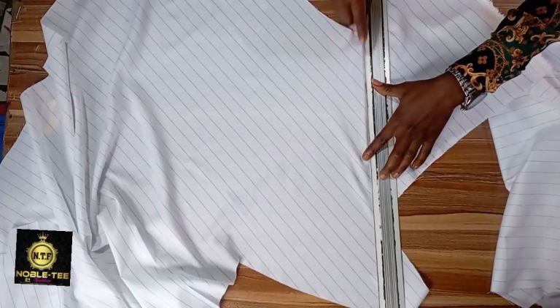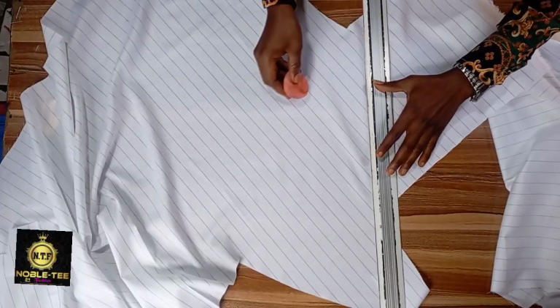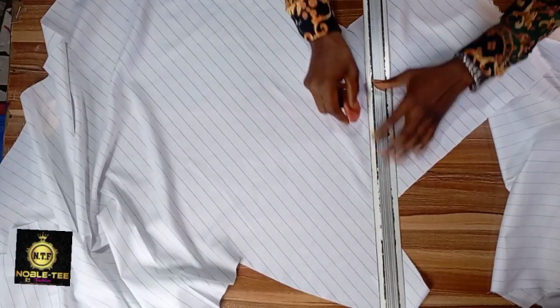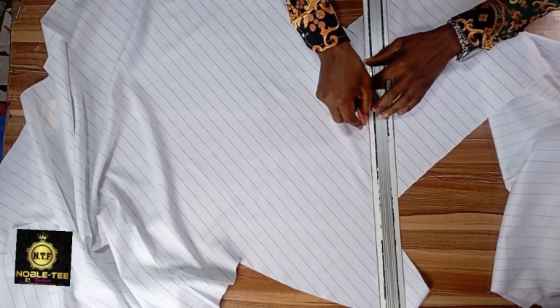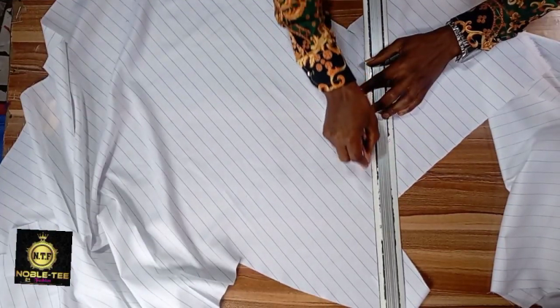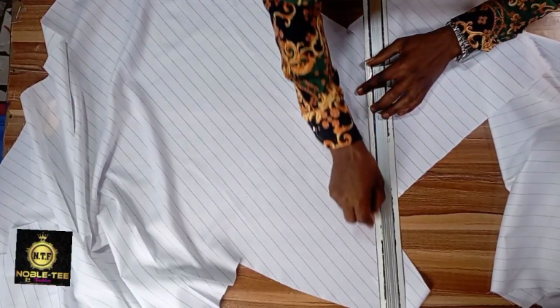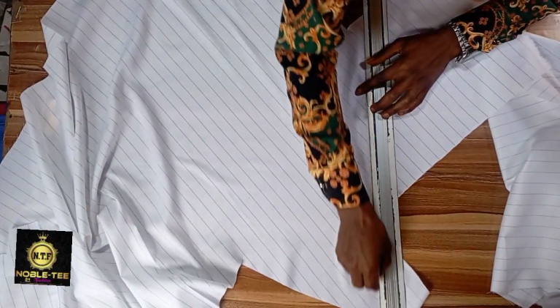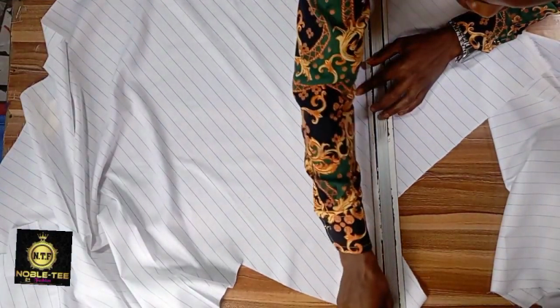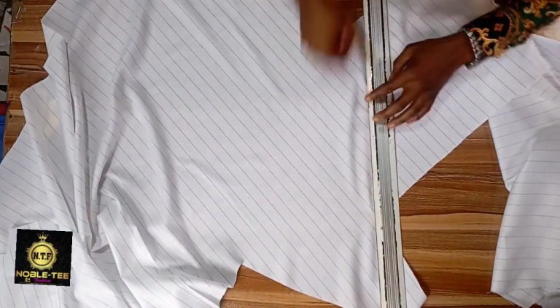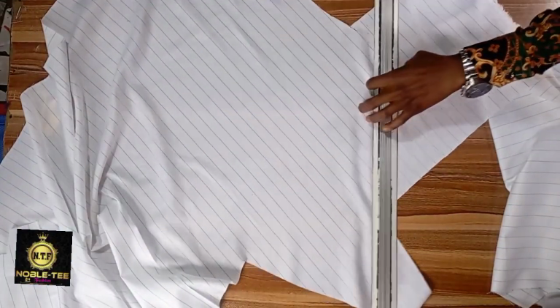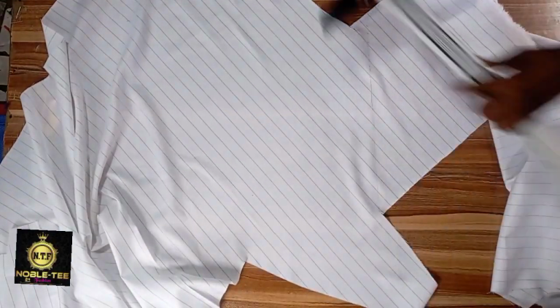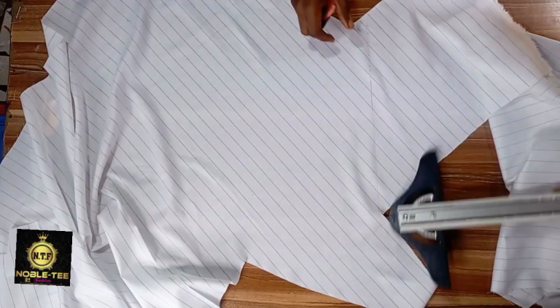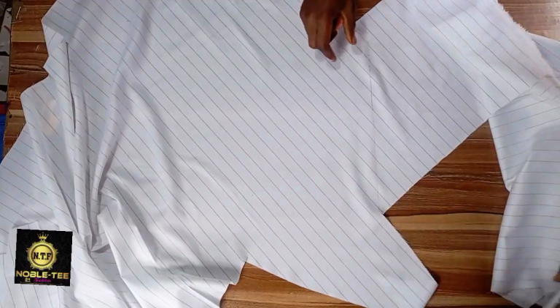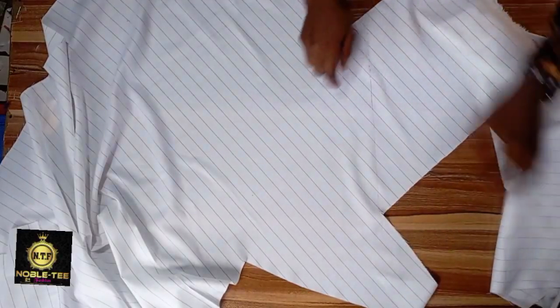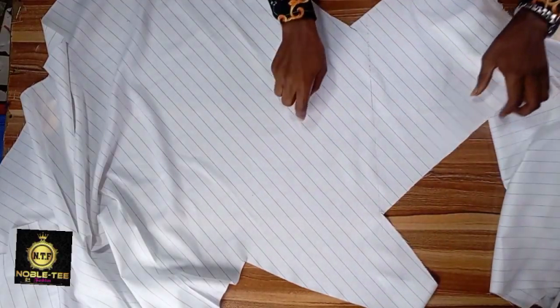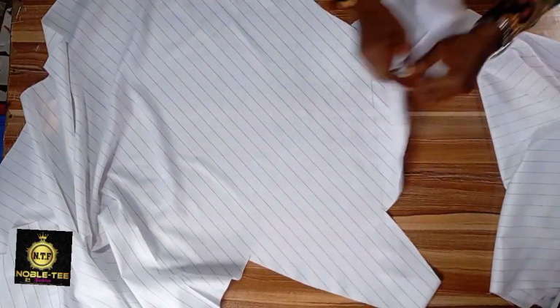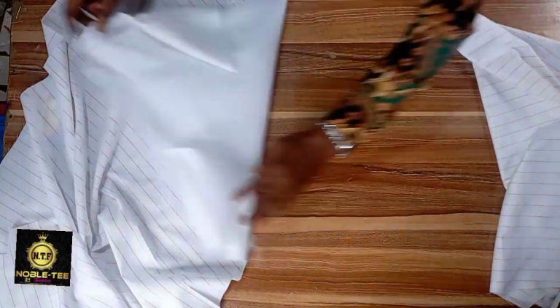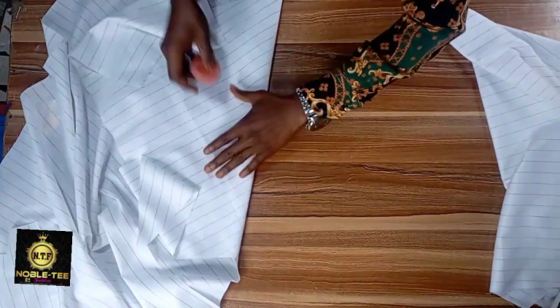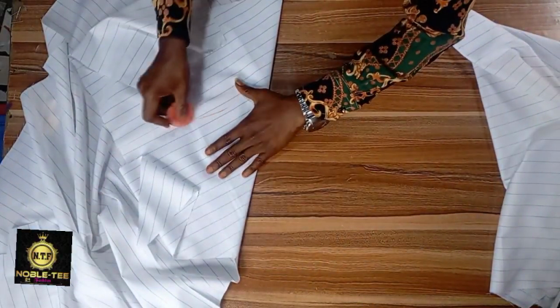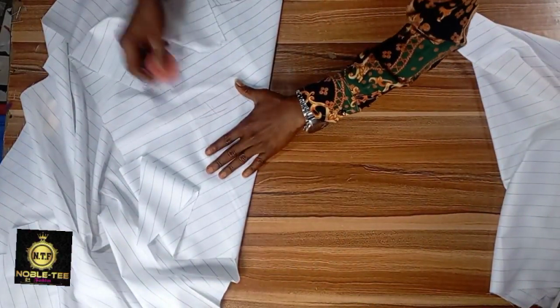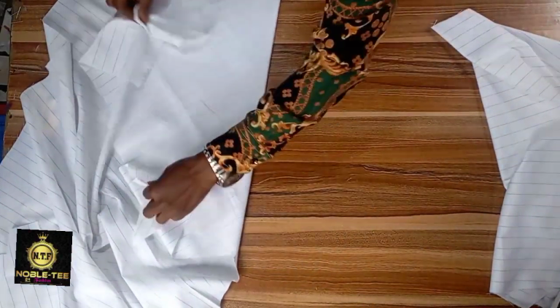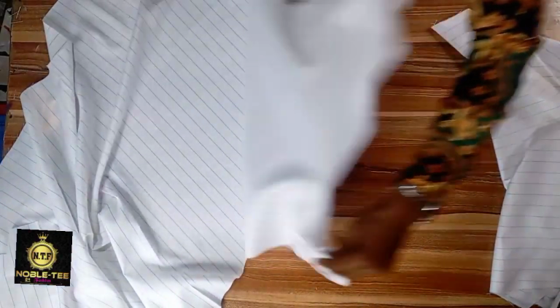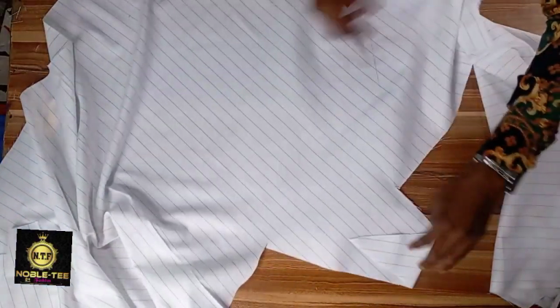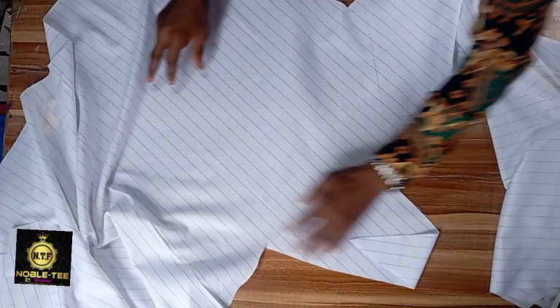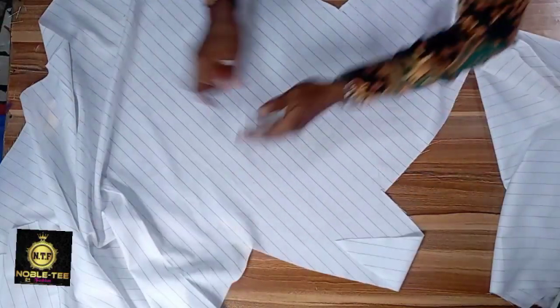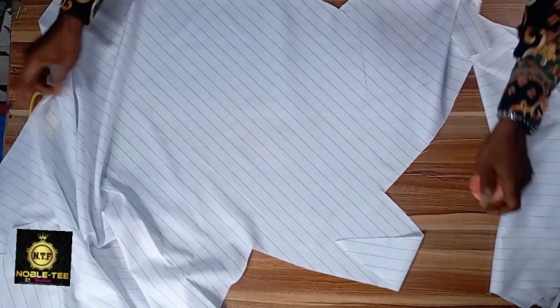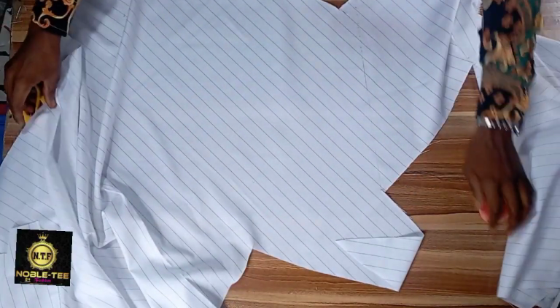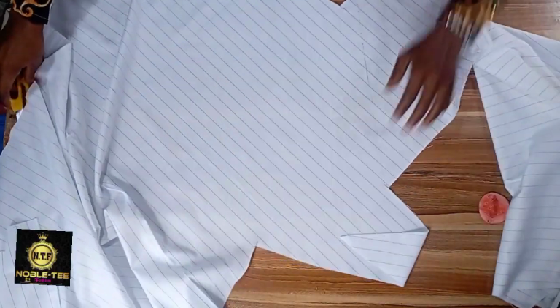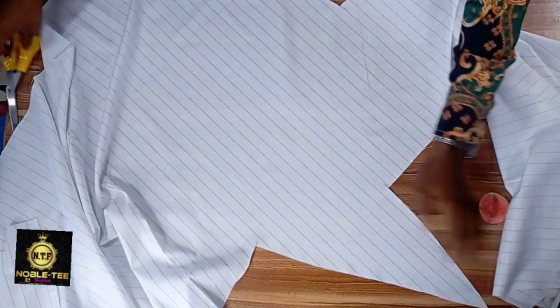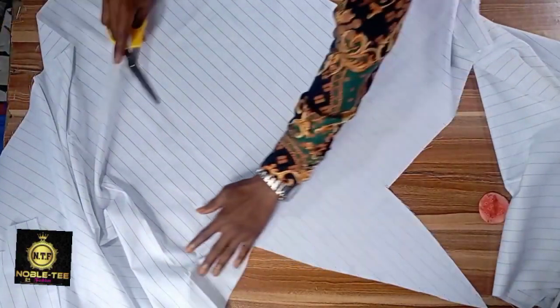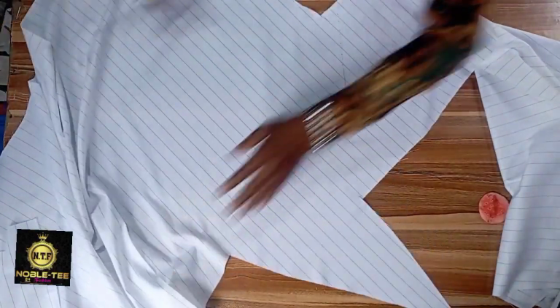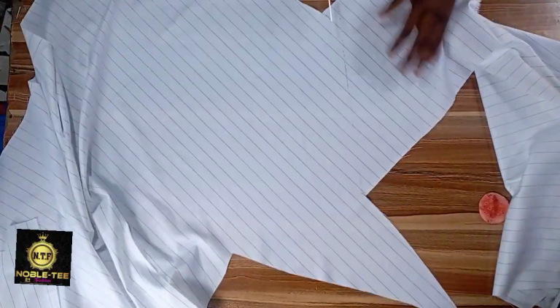You lay the pieces like this and then you rule it with a straight line, then you roll it slant like this. This will be for the facing and this is the back of the material. Then you cut it straight down.